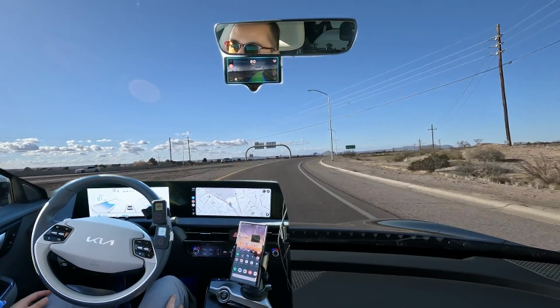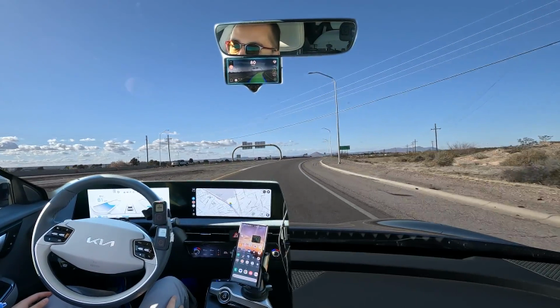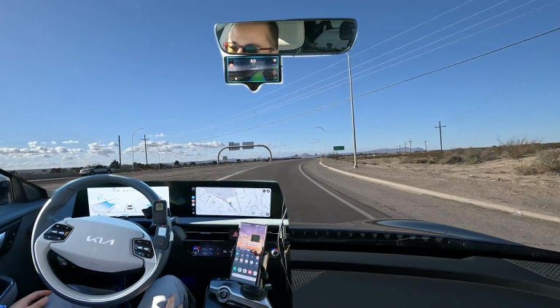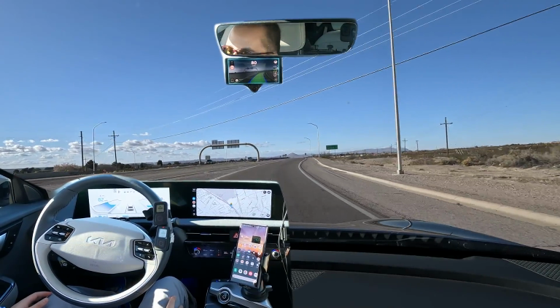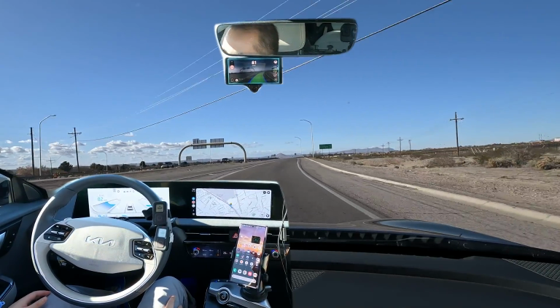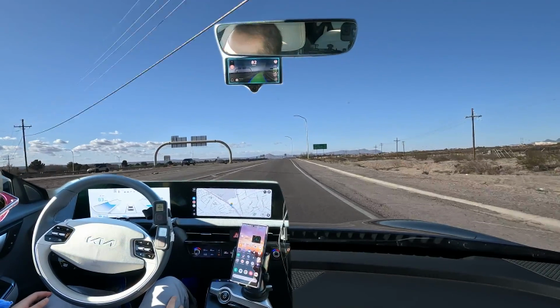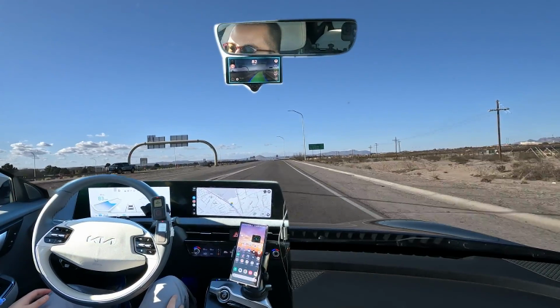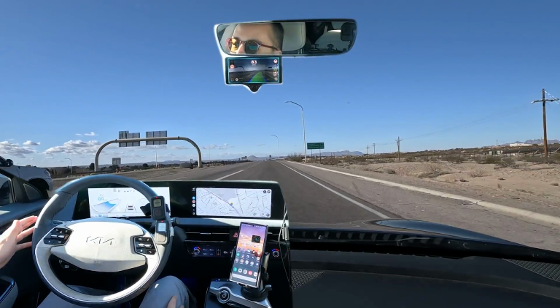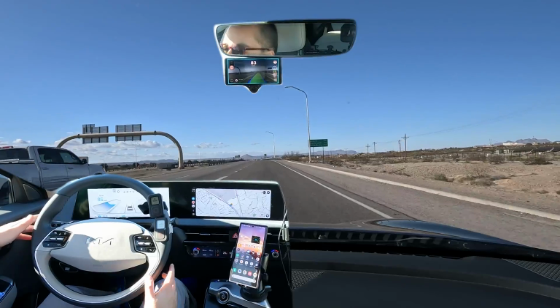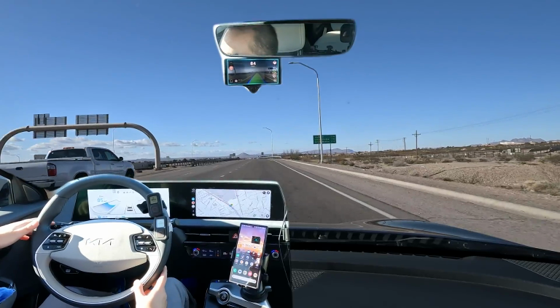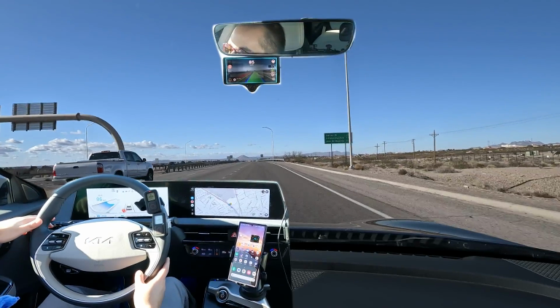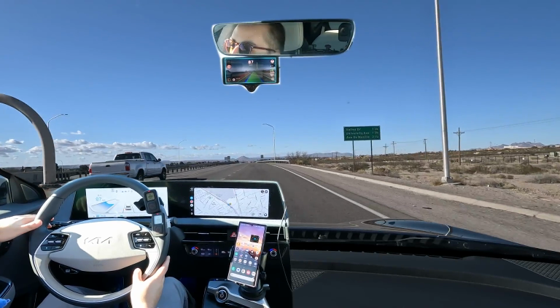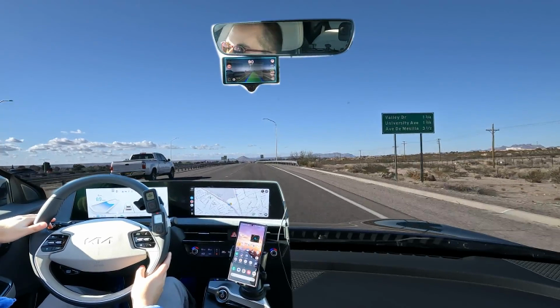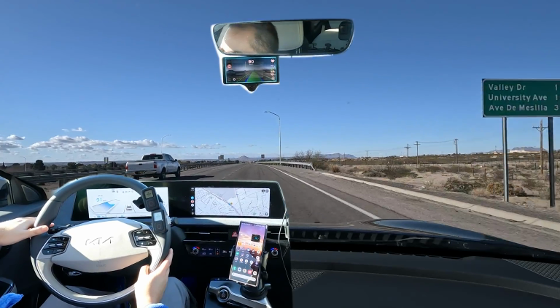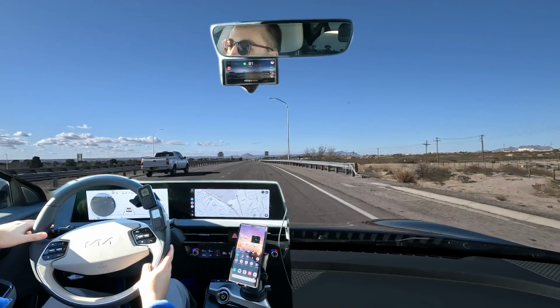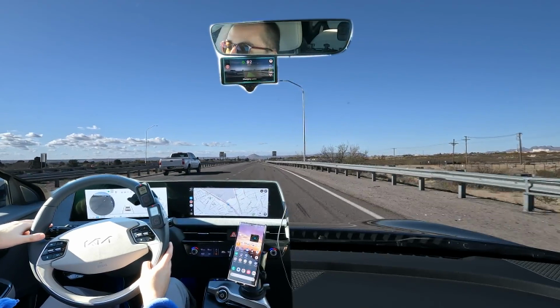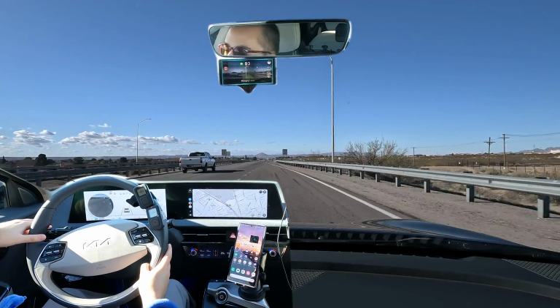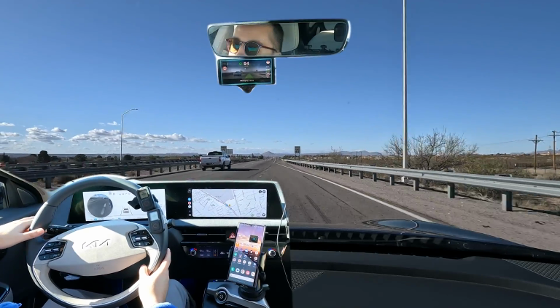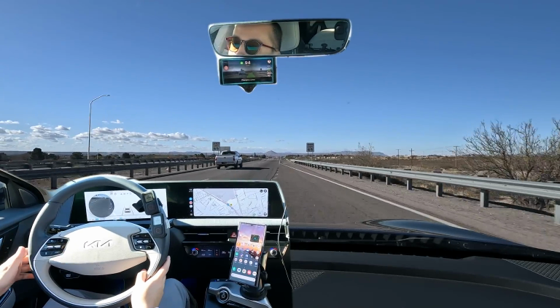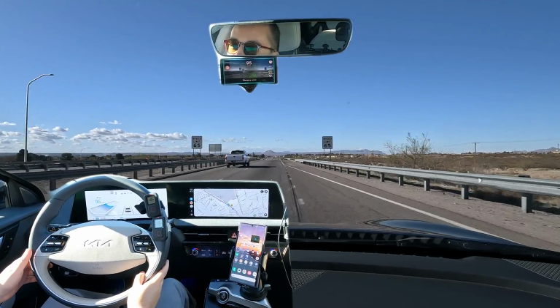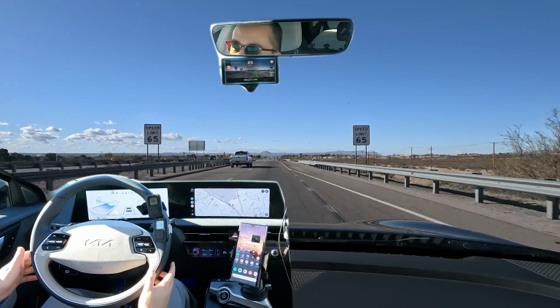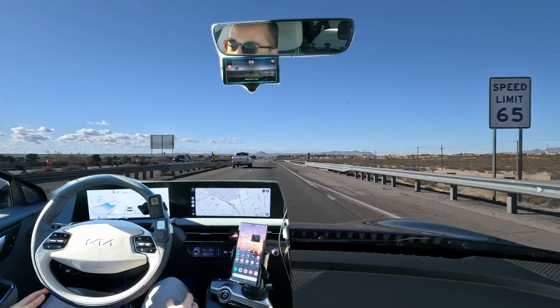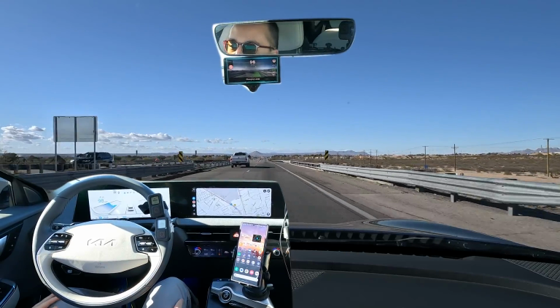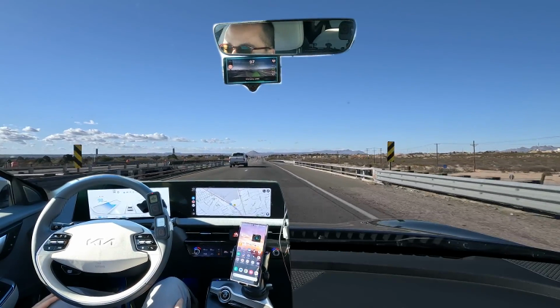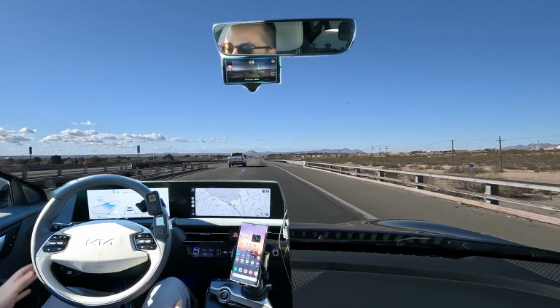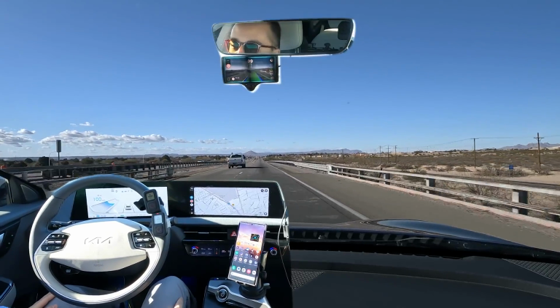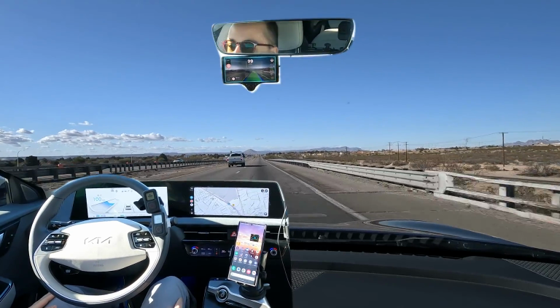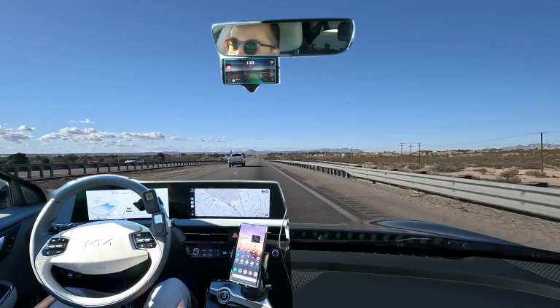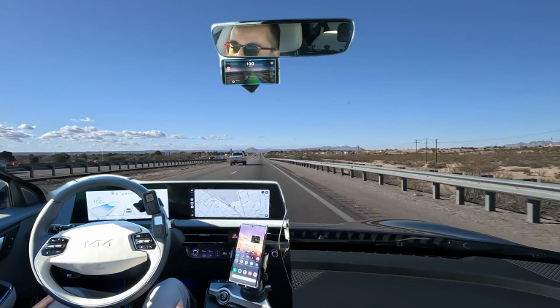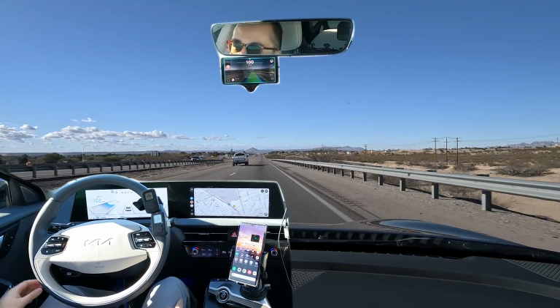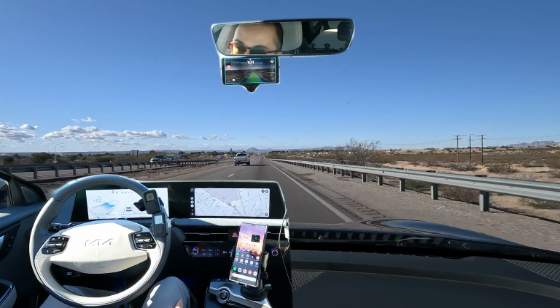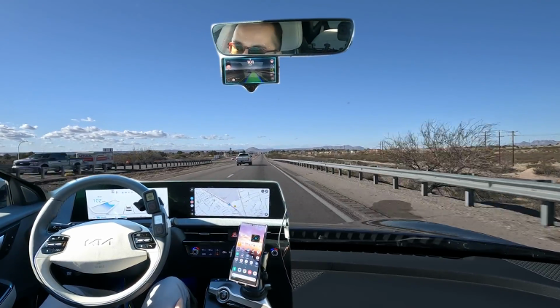And then we have another merge here — a very short merge. We'll just speed up, signal, and nudge the wheel to confirm. You can see it did that pretty well. You don't have much merge distance for that ramp, but it still handled it really well.